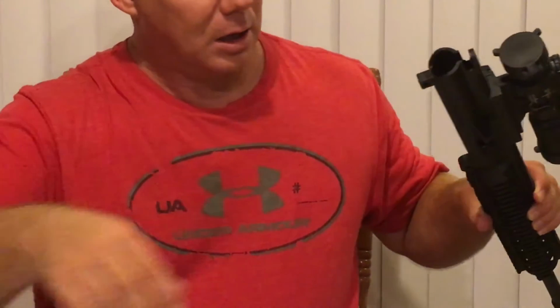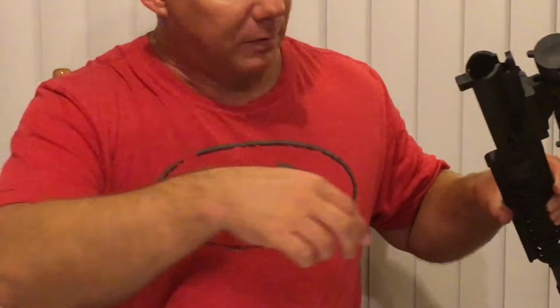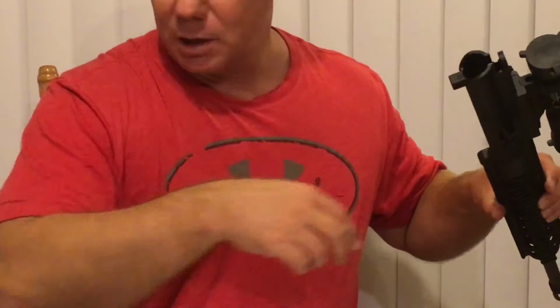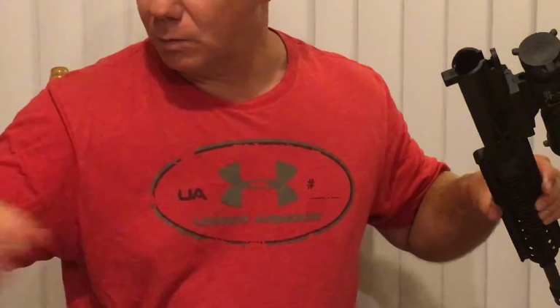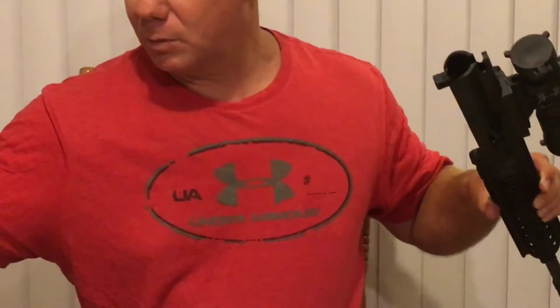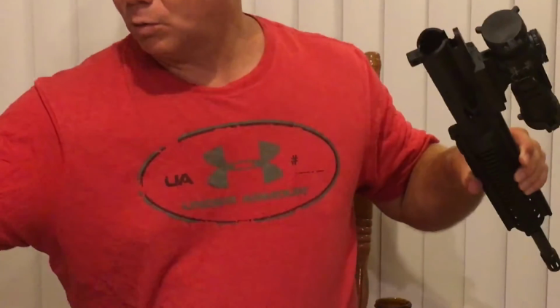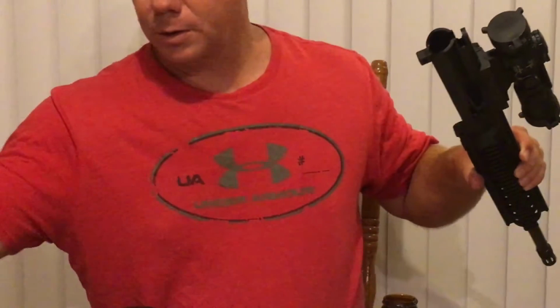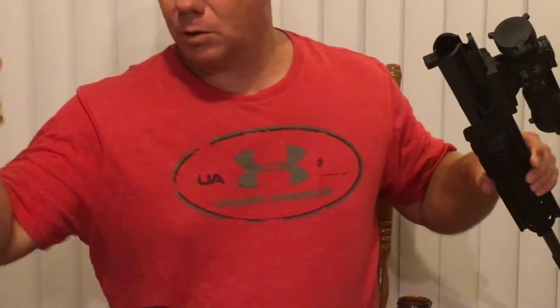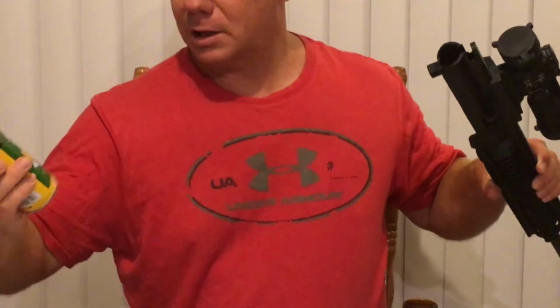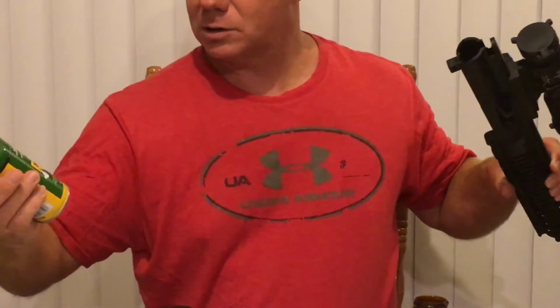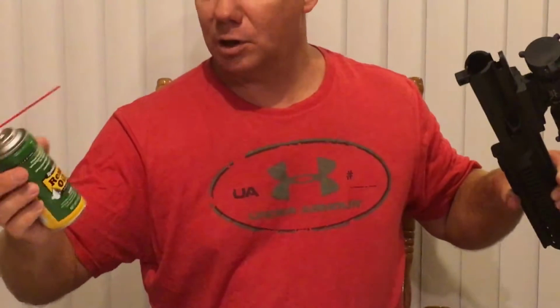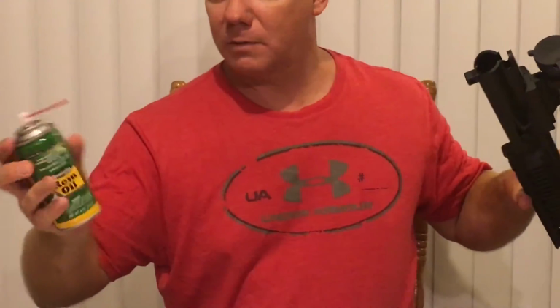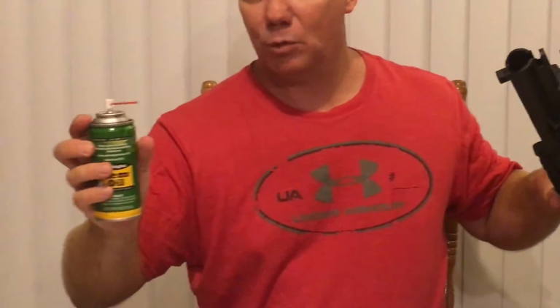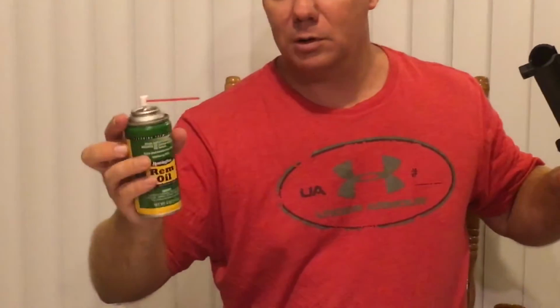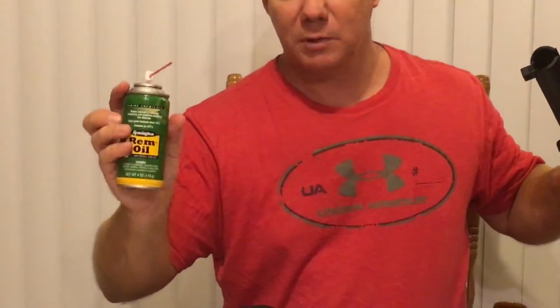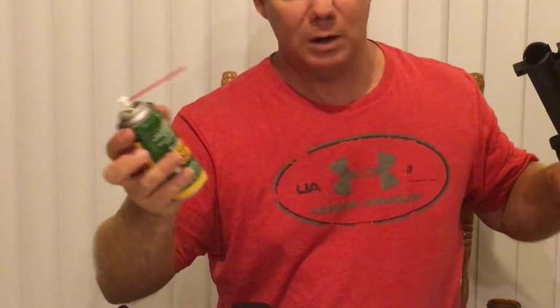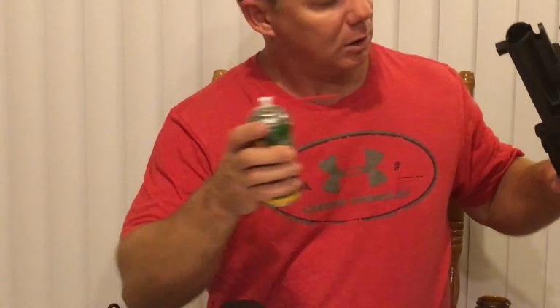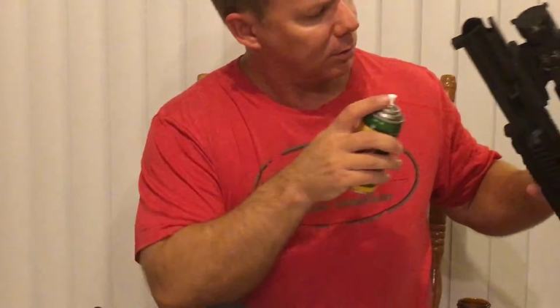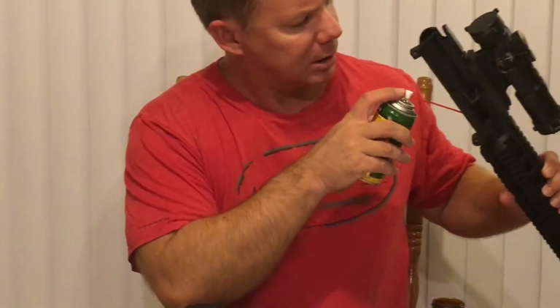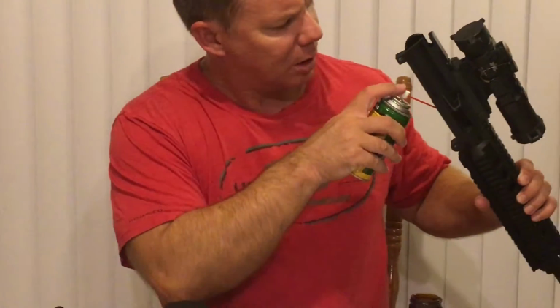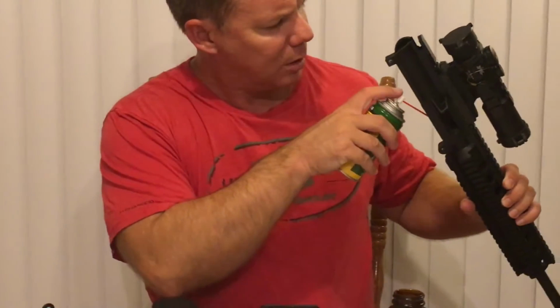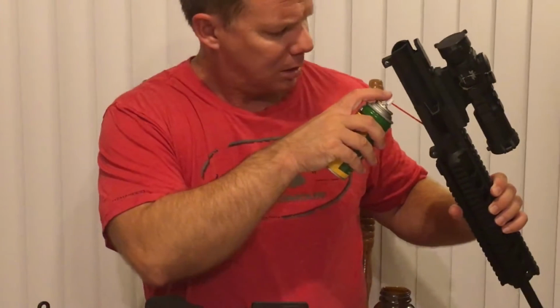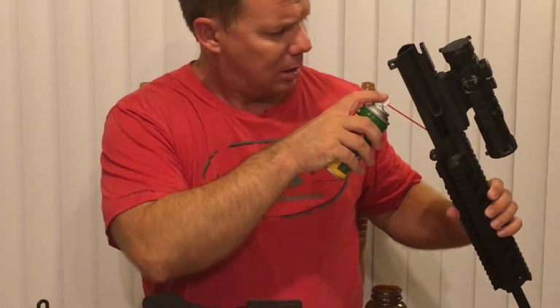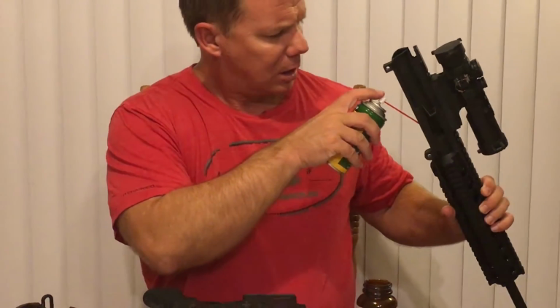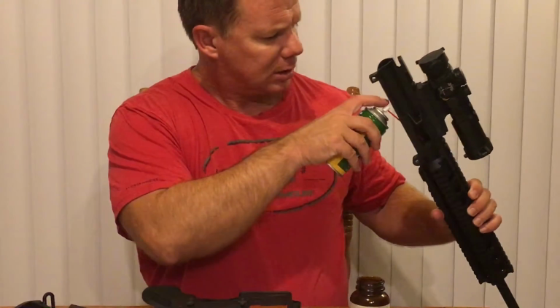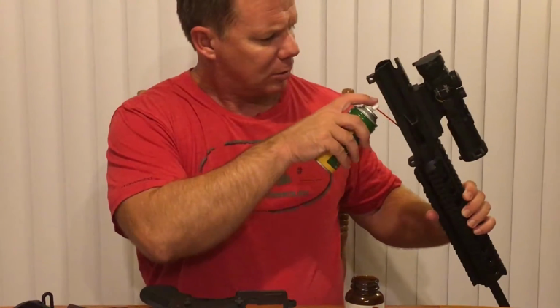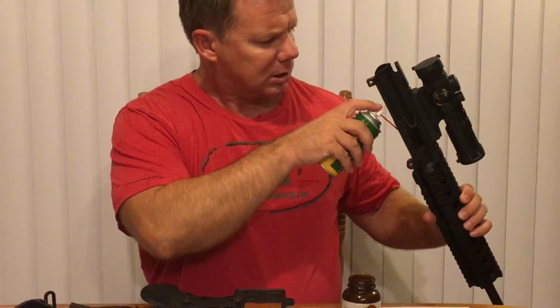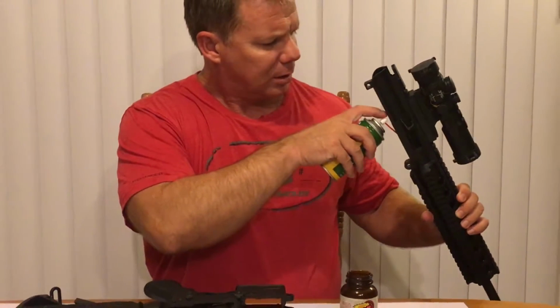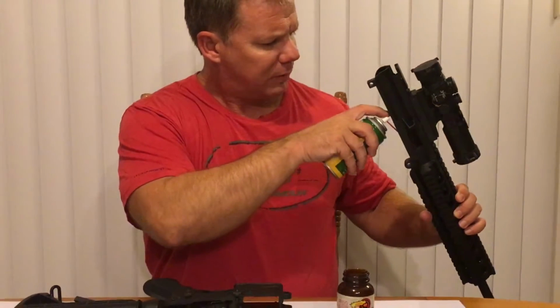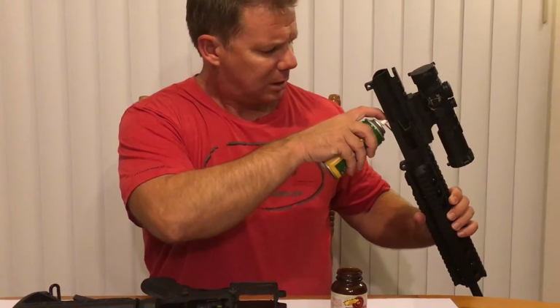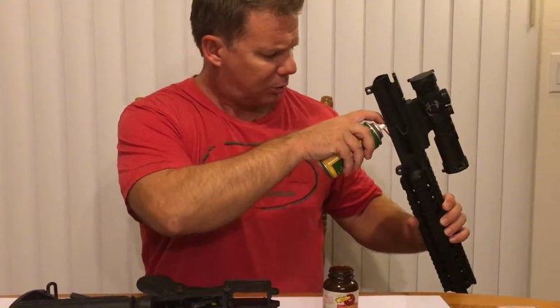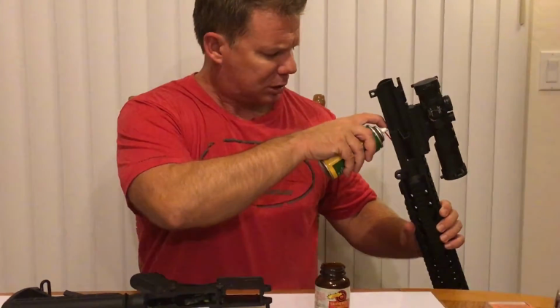And then from there, if you want it to be a little more thorough, I like to use just a little bit of REM oil. Some of you might want to use a little gun scrubber — just squirt a little bit of it into the breech.